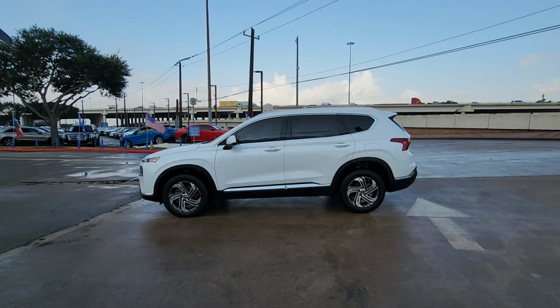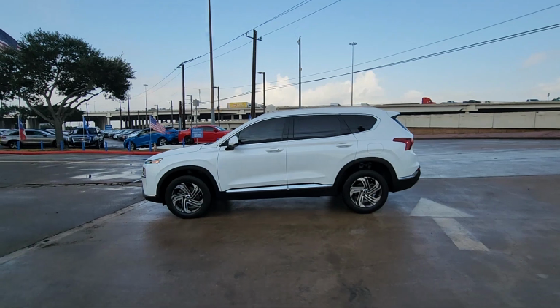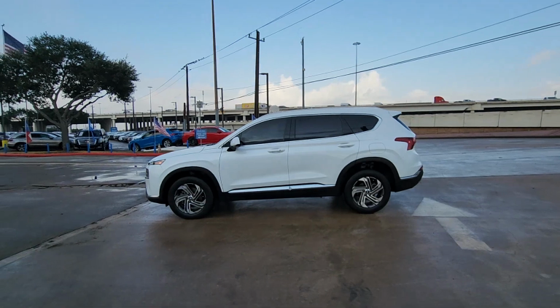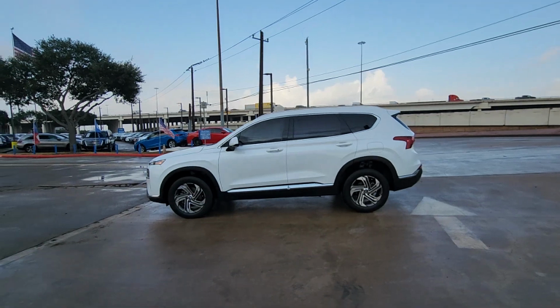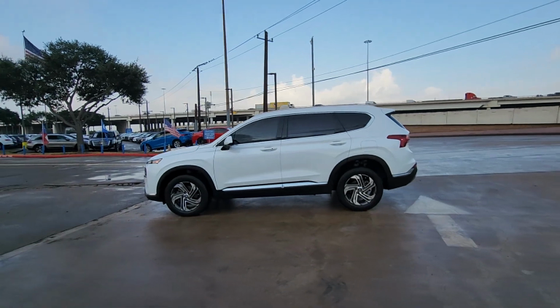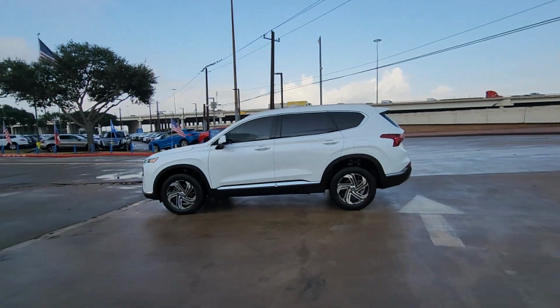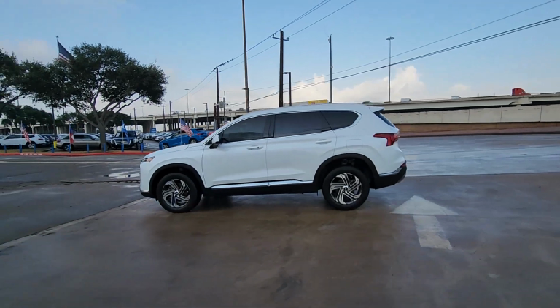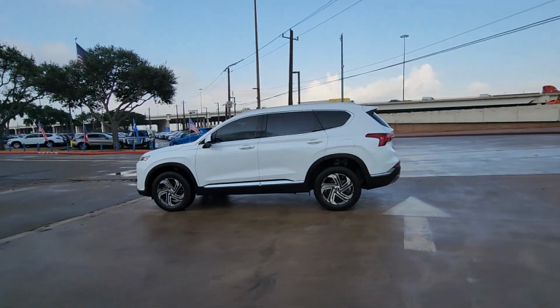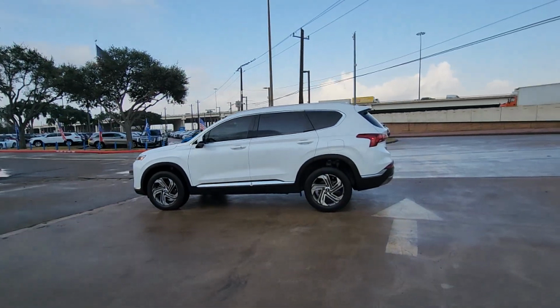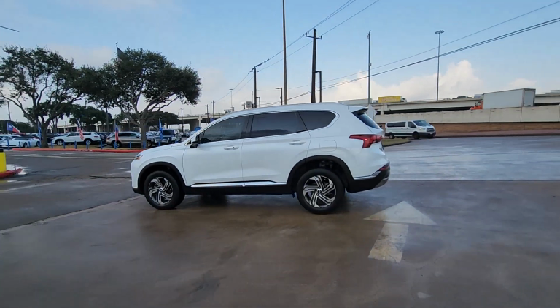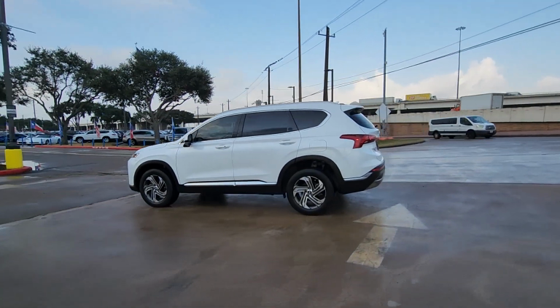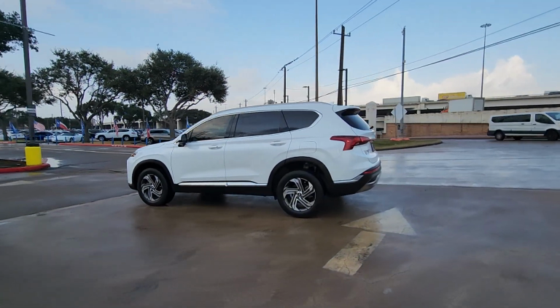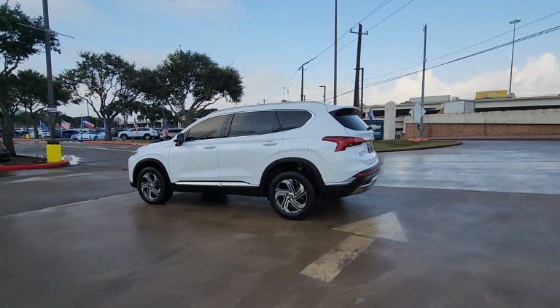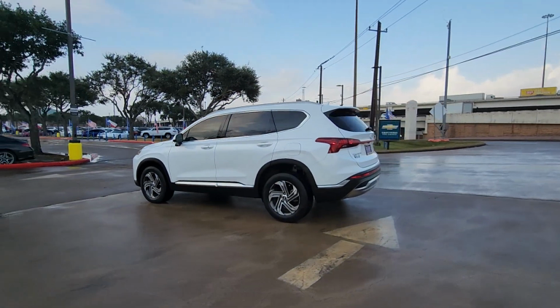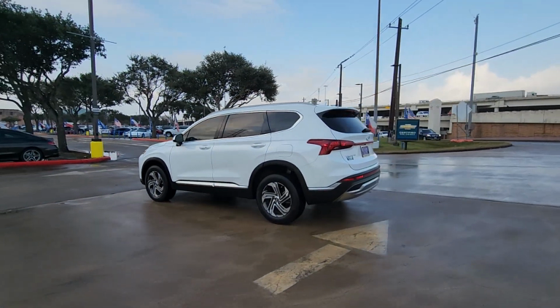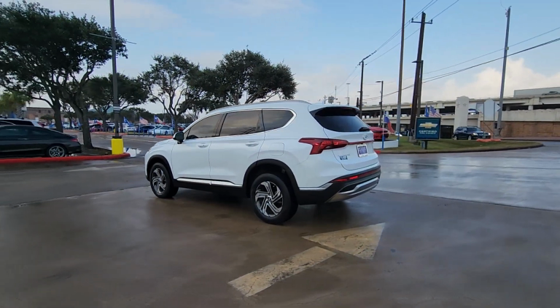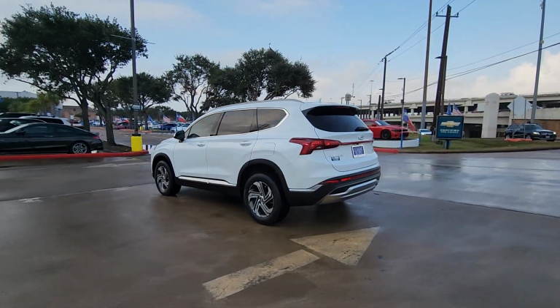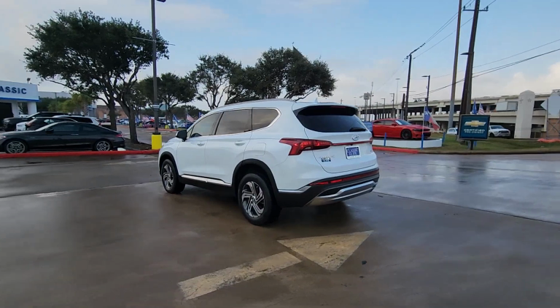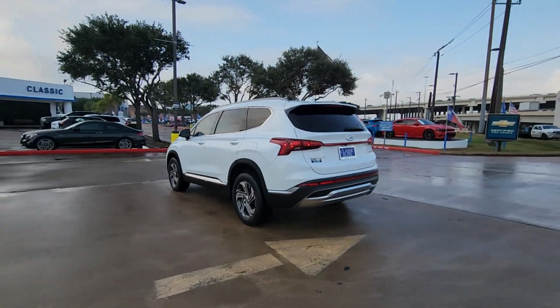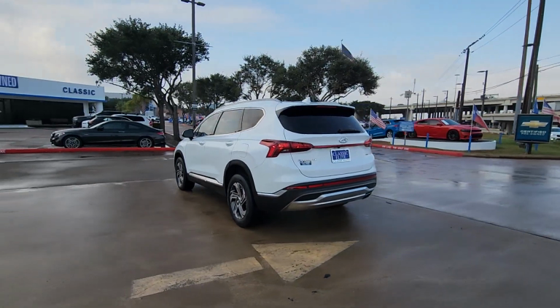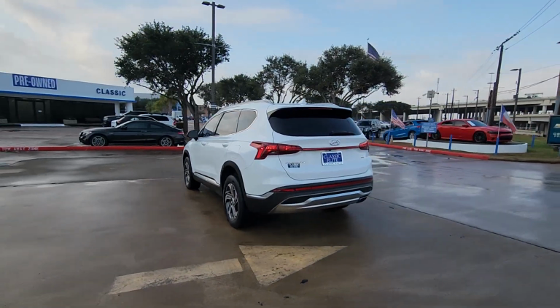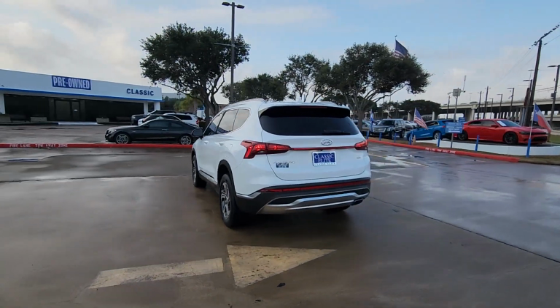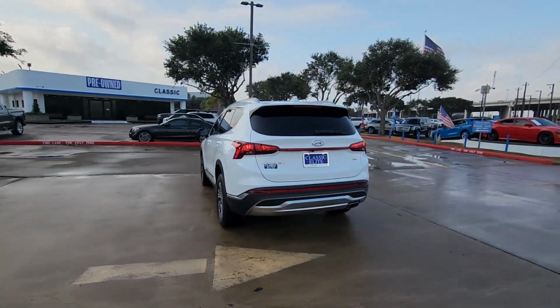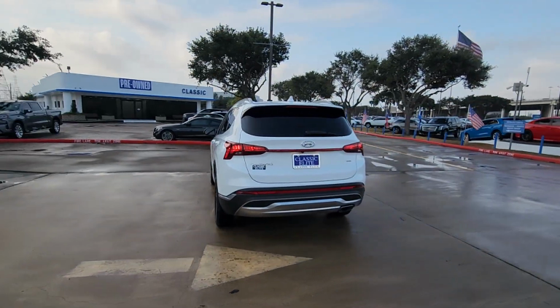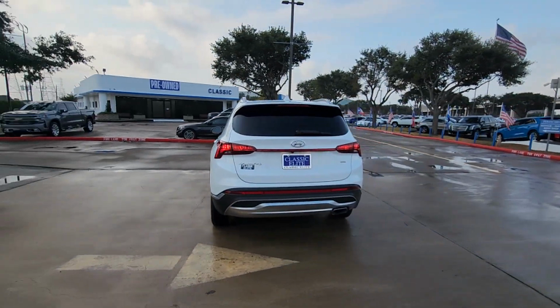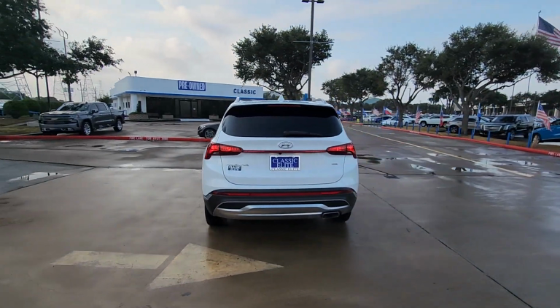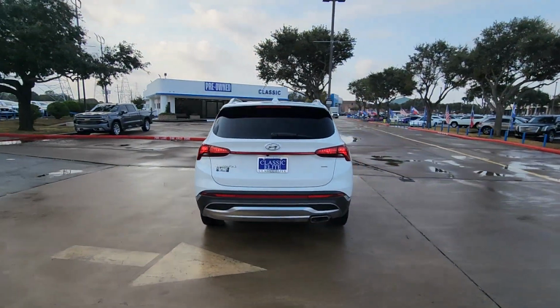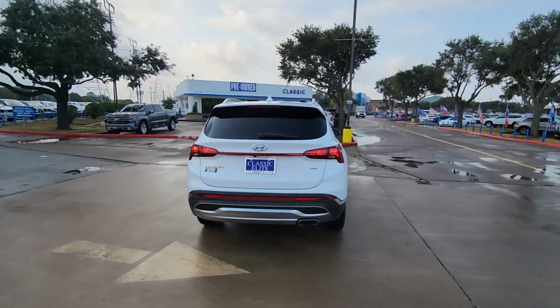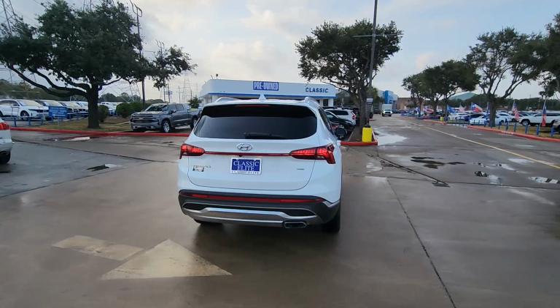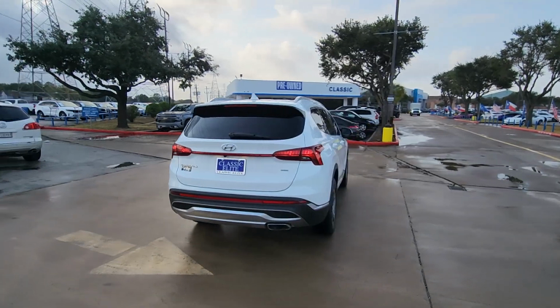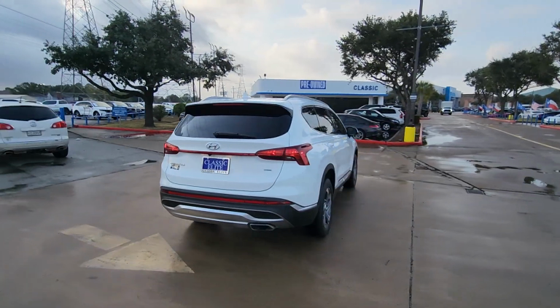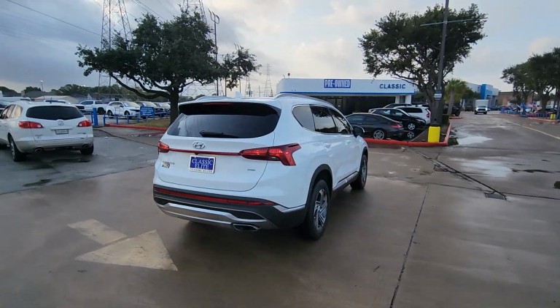Here is a wonderful 2022 Hyundai Santa Fe. With less than 30,000 miles on the odometer, this vehicle stands out from the rest.